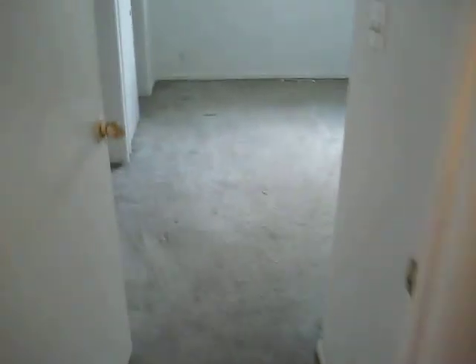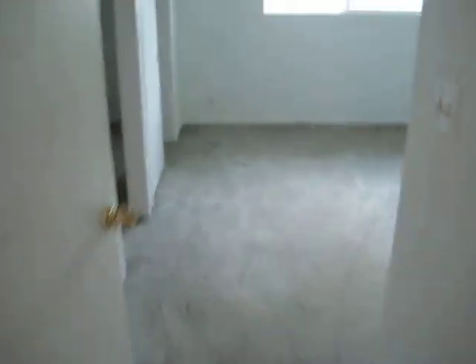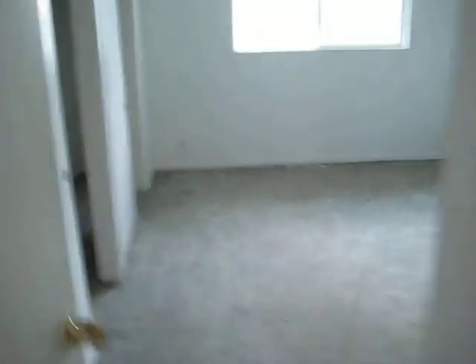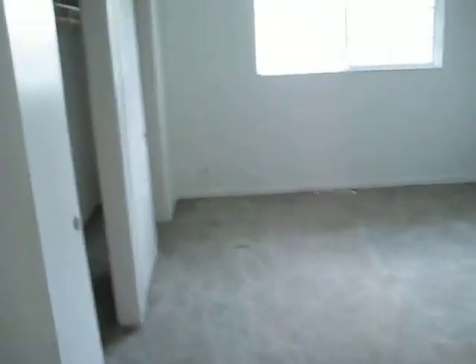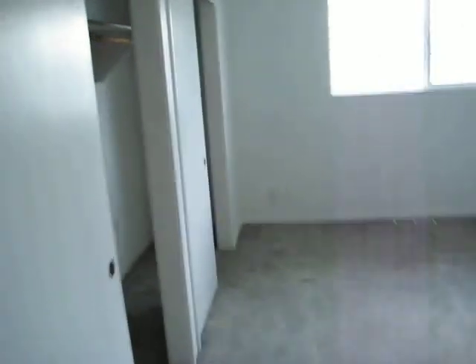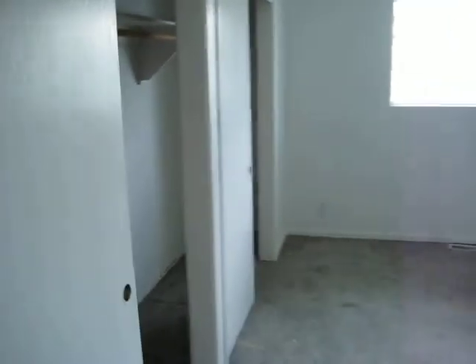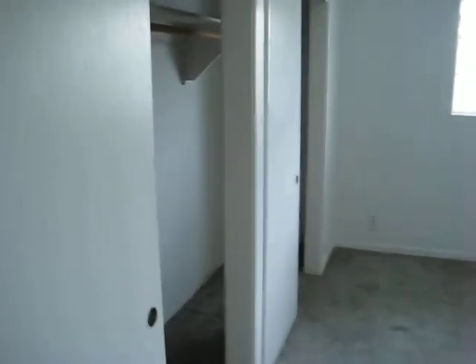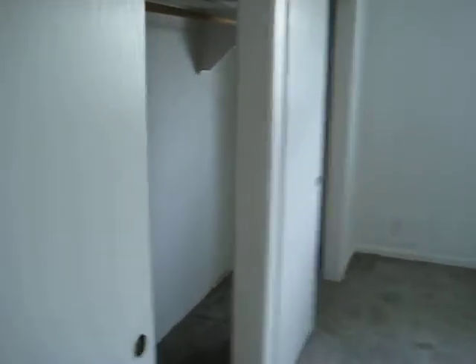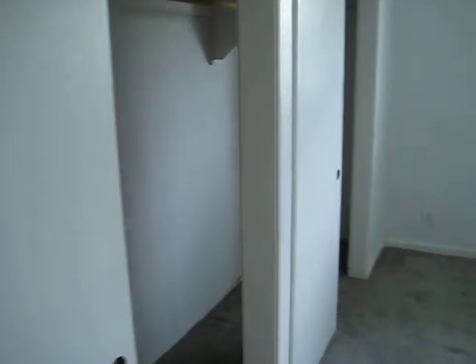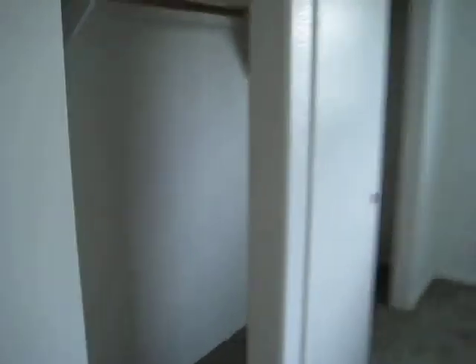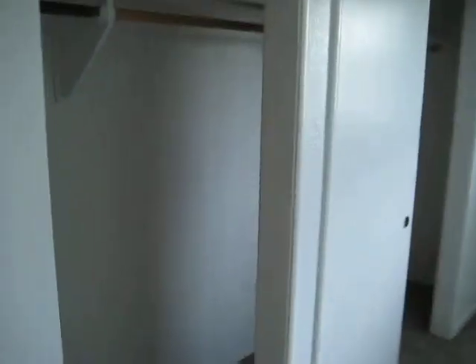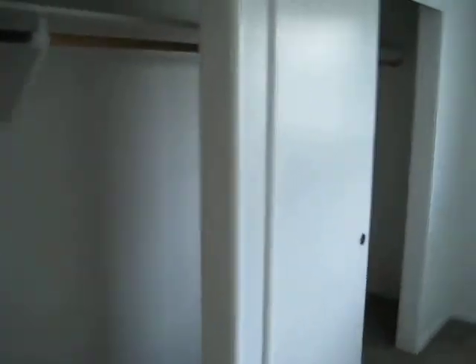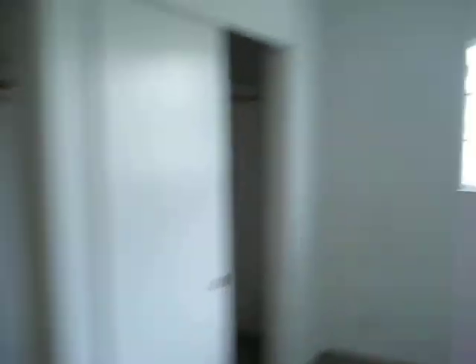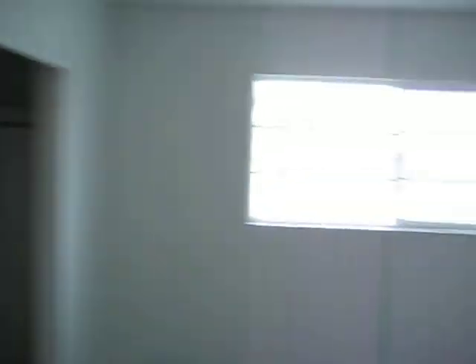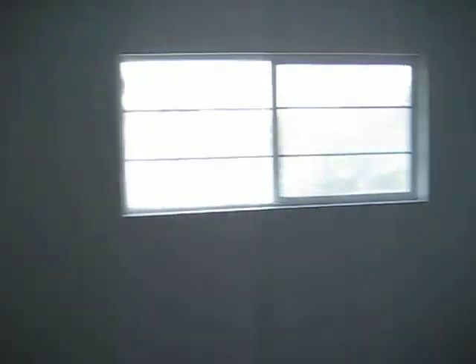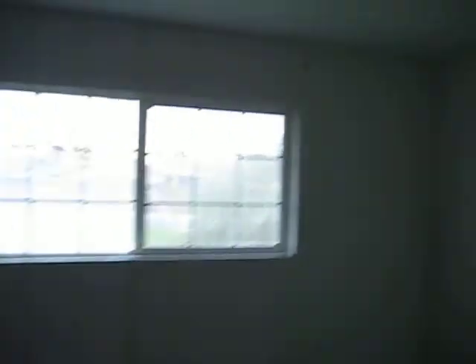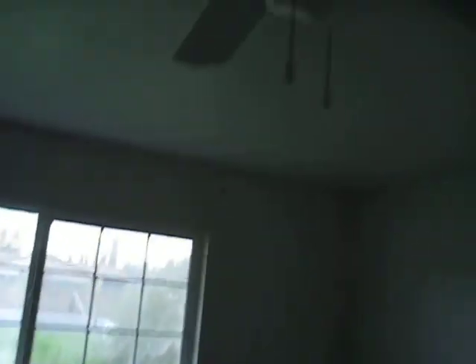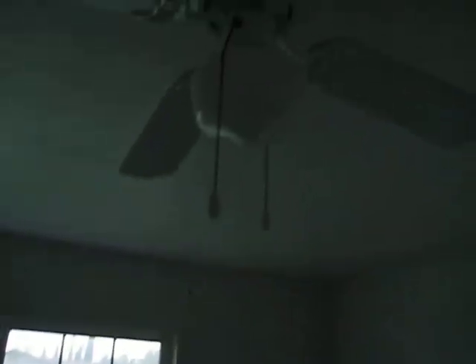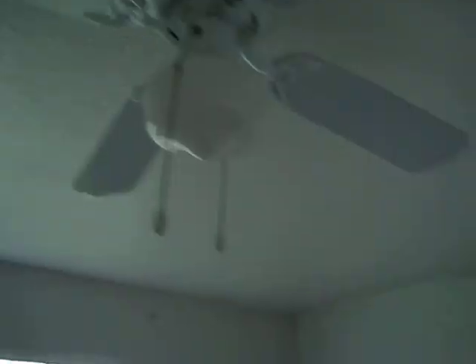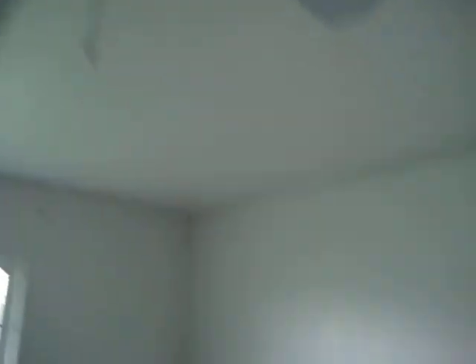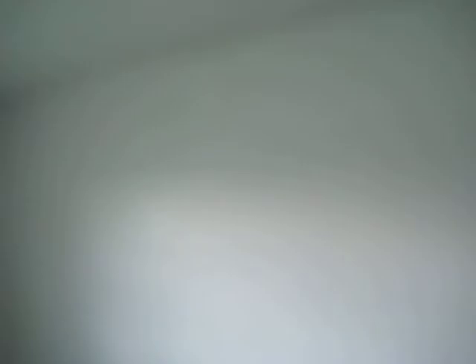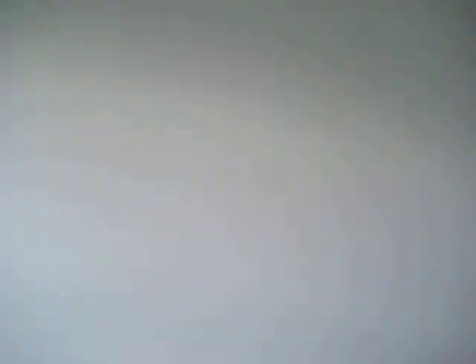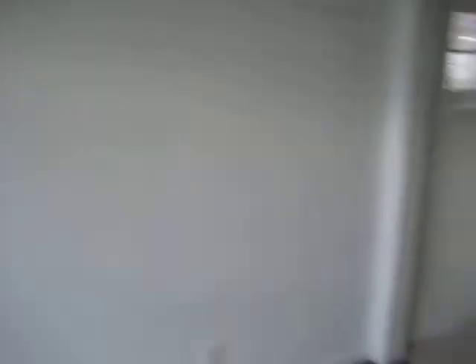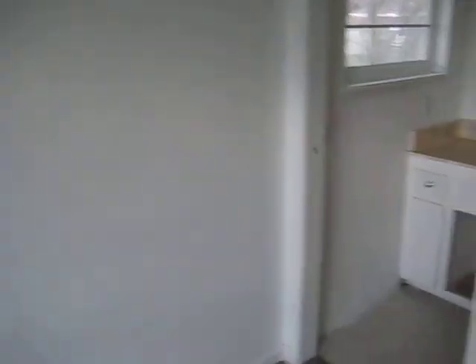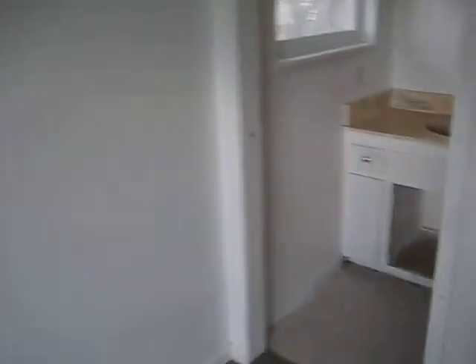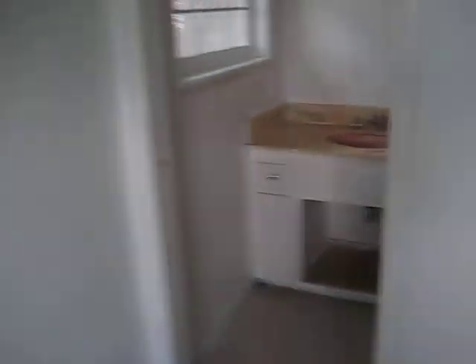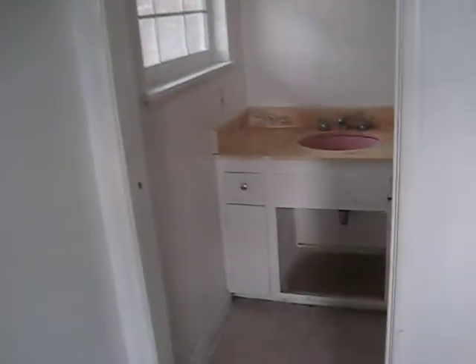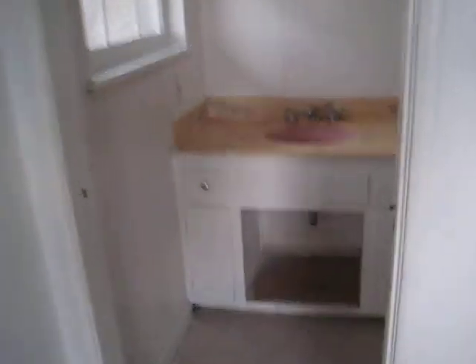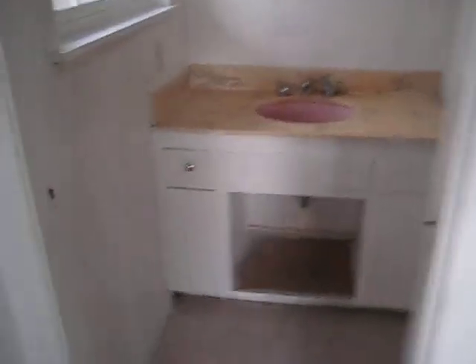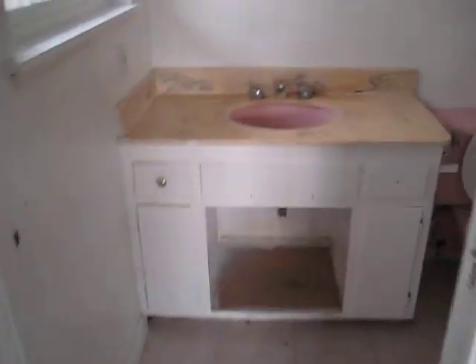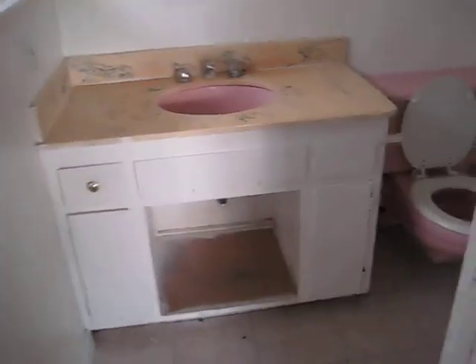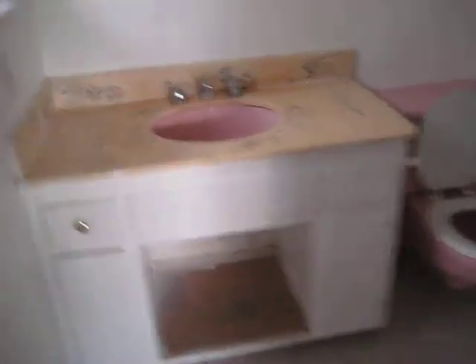And your master bedroom. Dual closets, ceiling fan, and your bathroom.